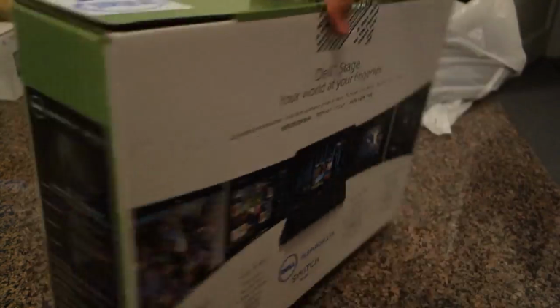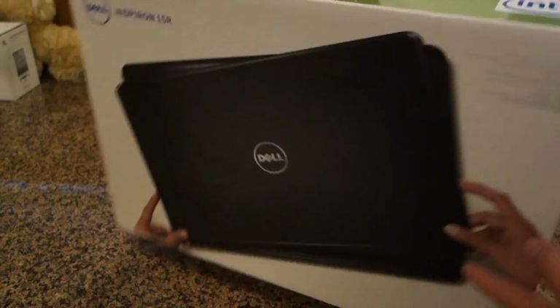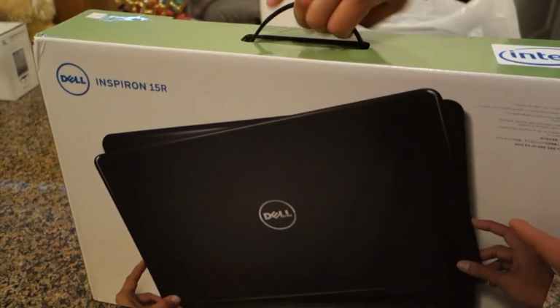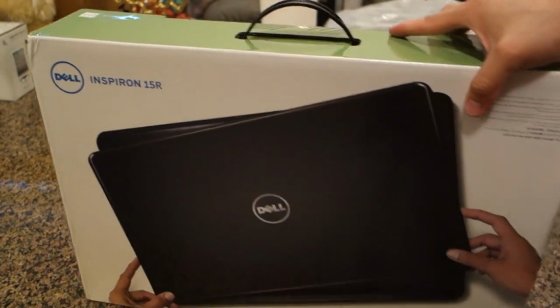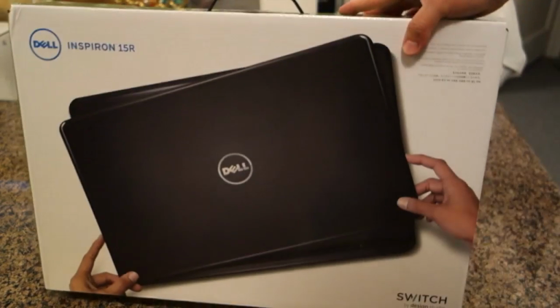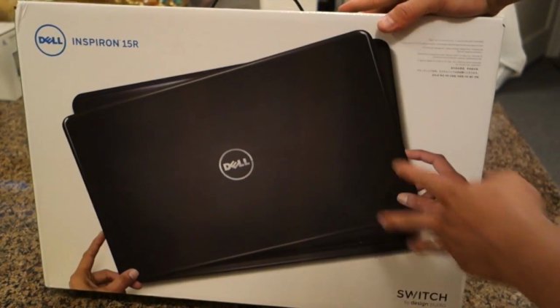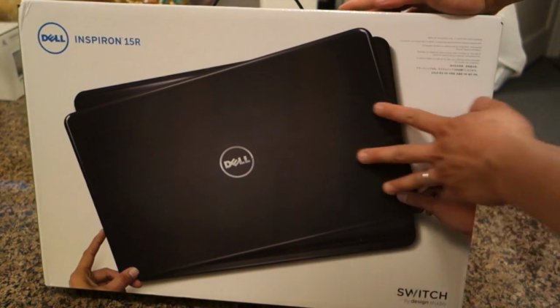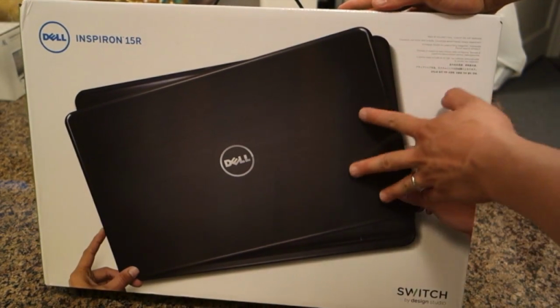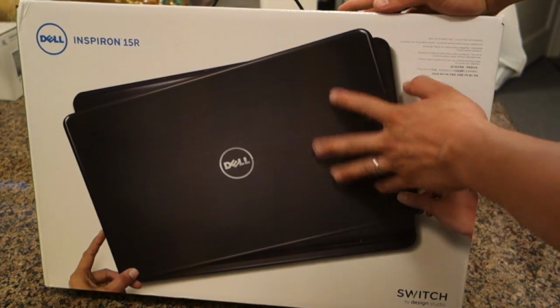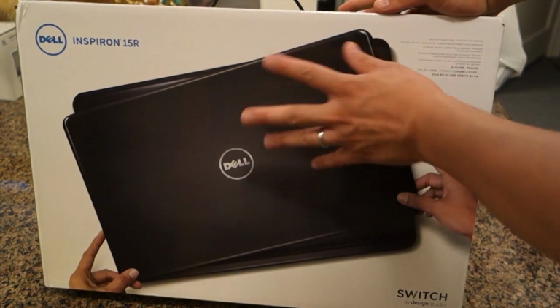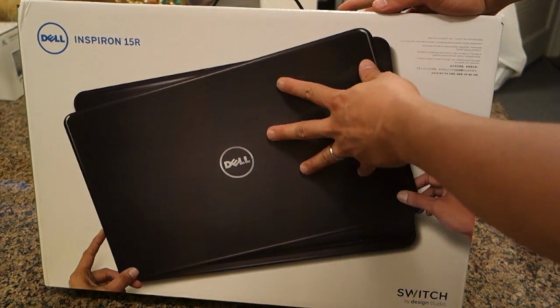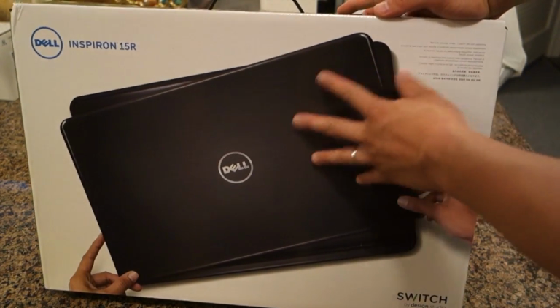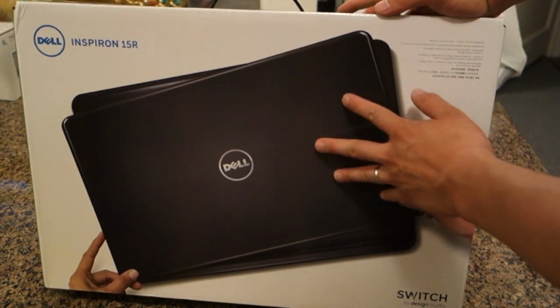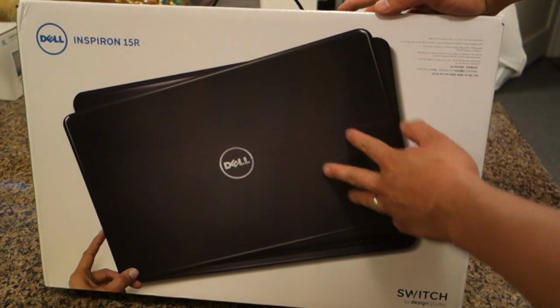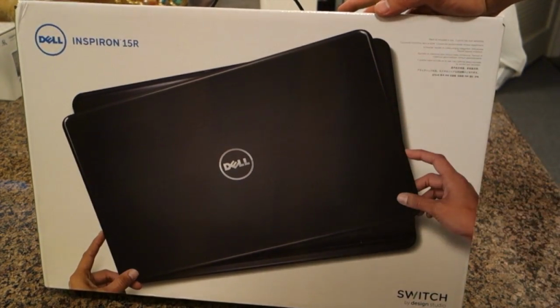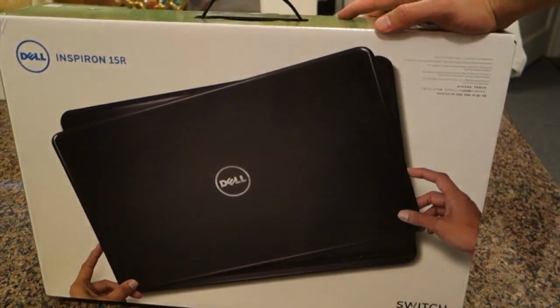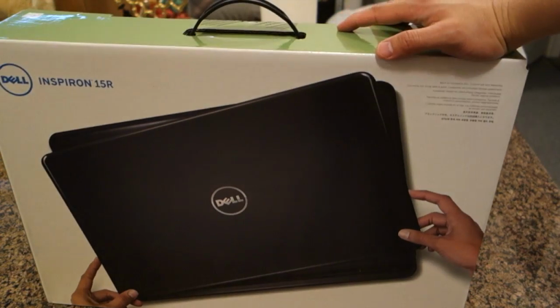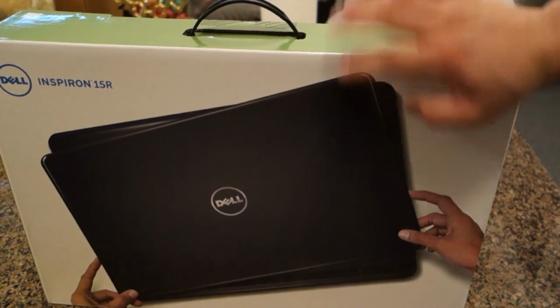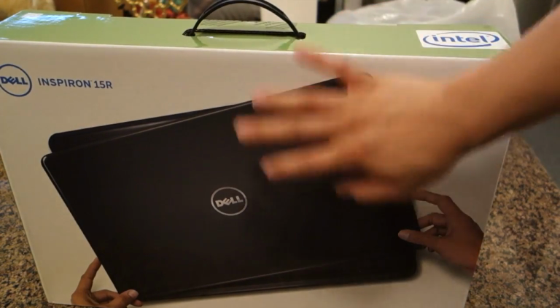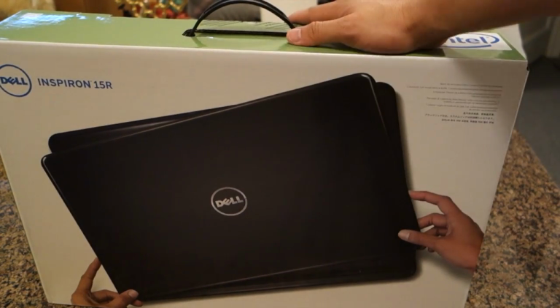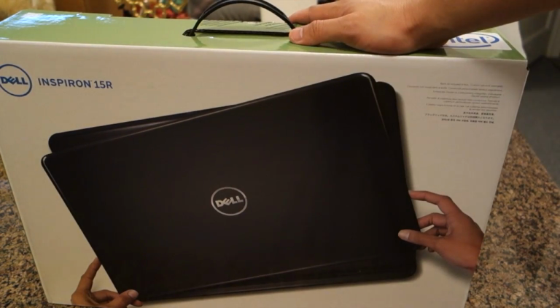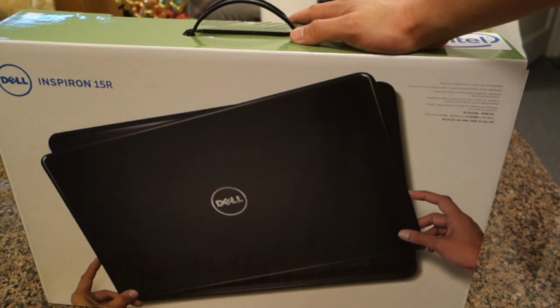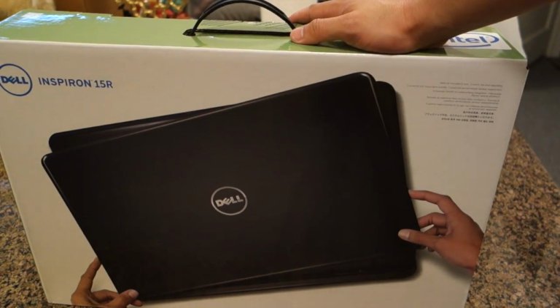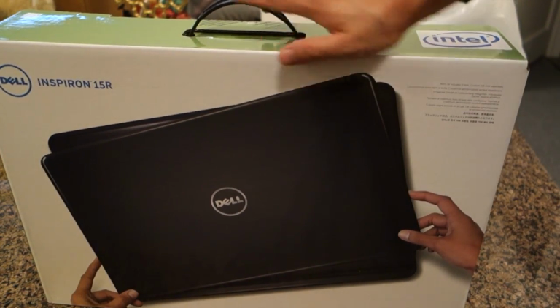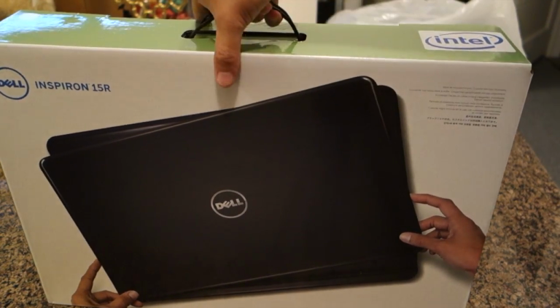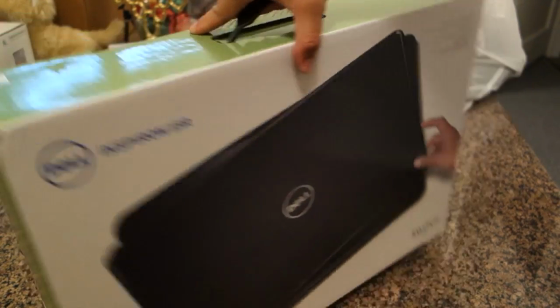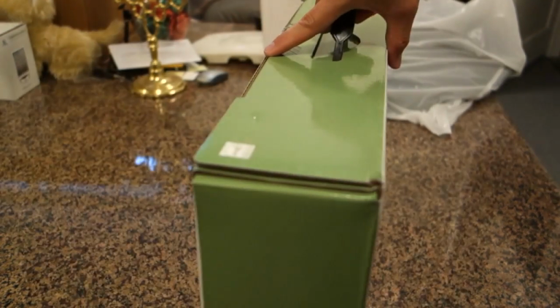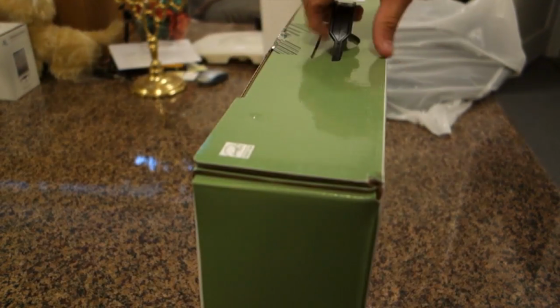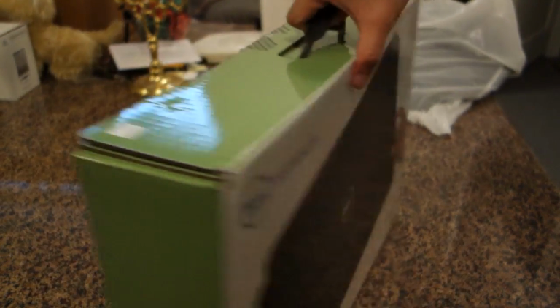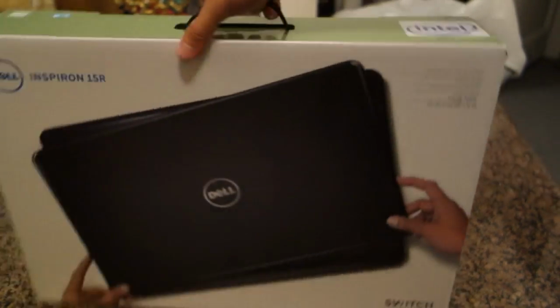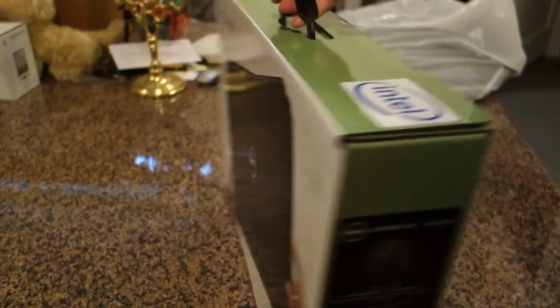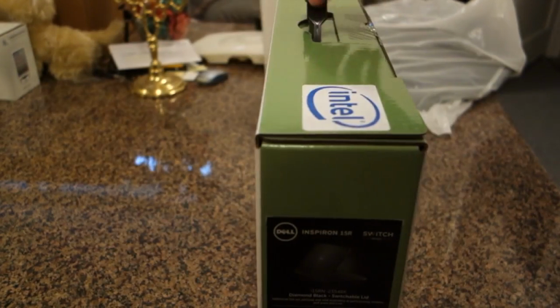The 15R series — the Inspiron series — are the ones with the switch designs where you can change the lid, the designs of the cover. You can get them from Dell for like 20 or 30 bucks or so, but I don't see the point of it.